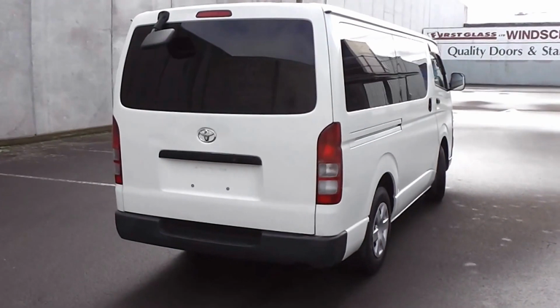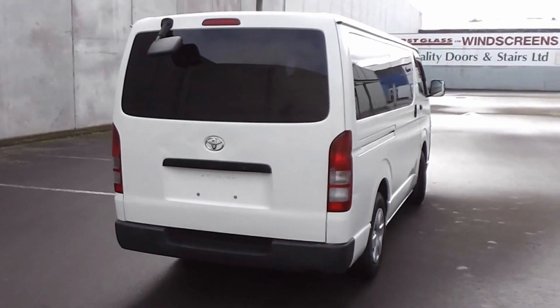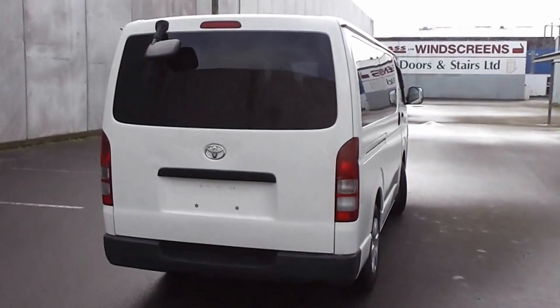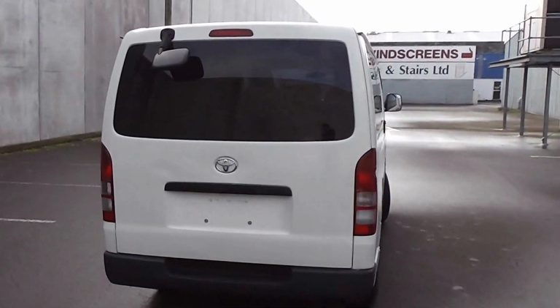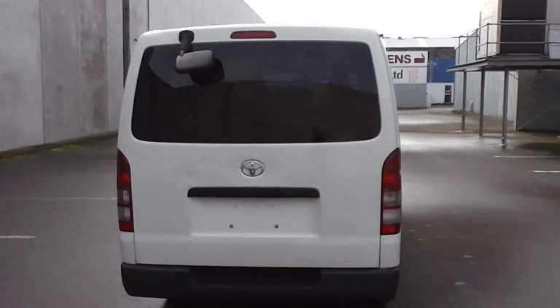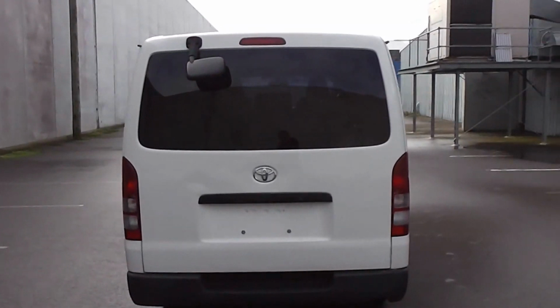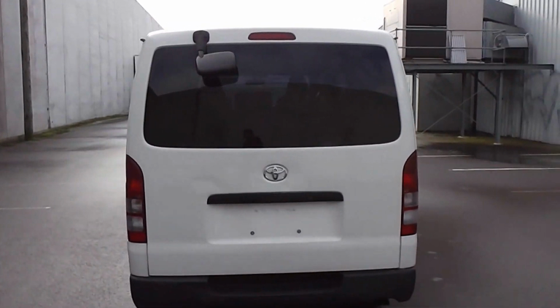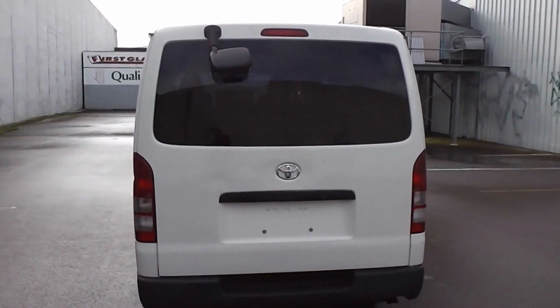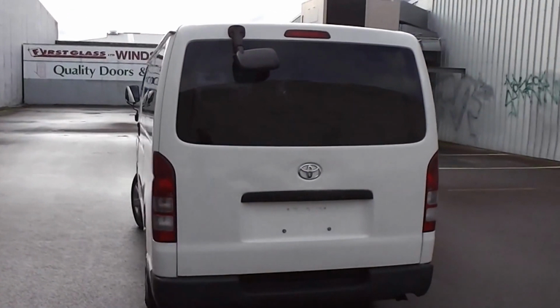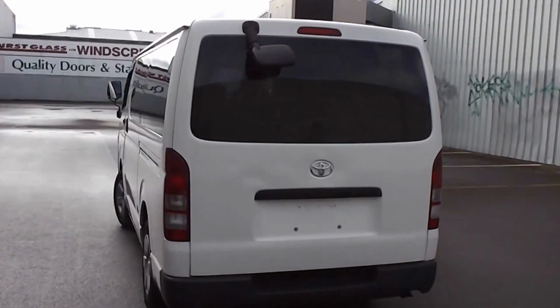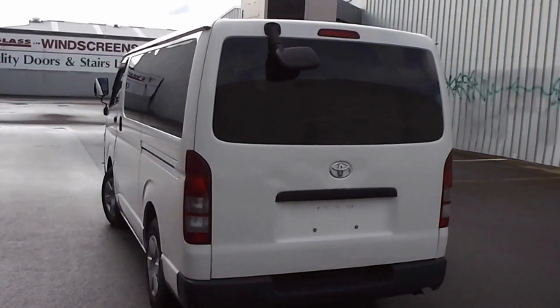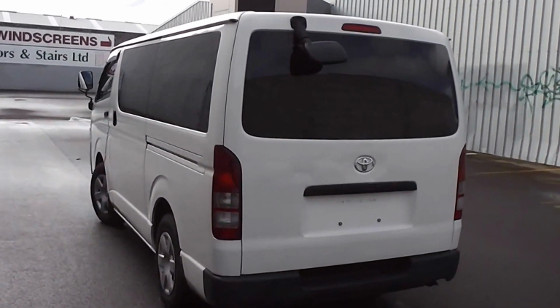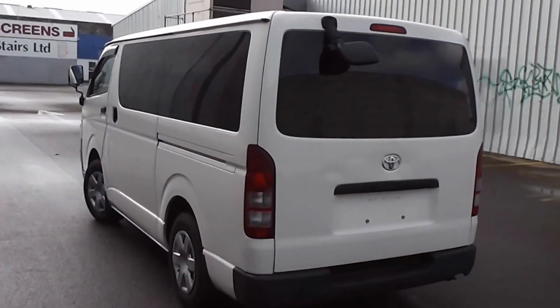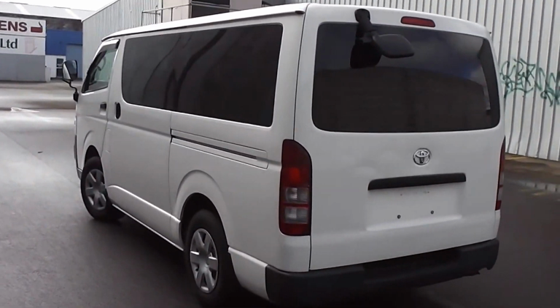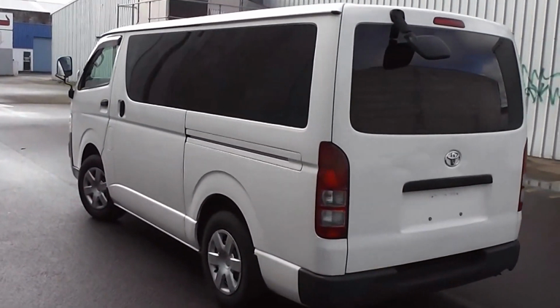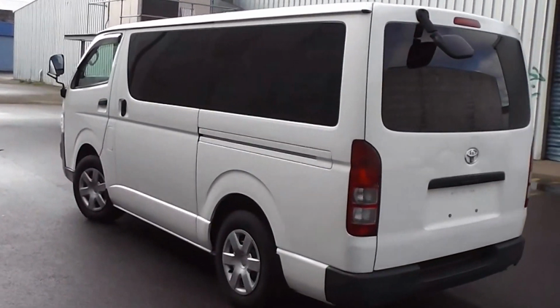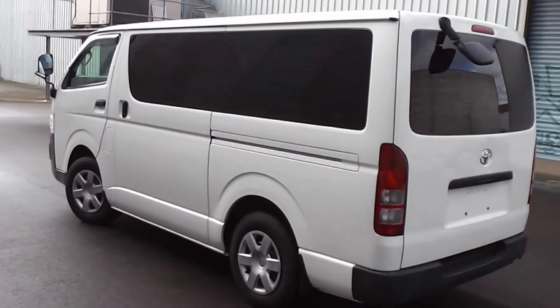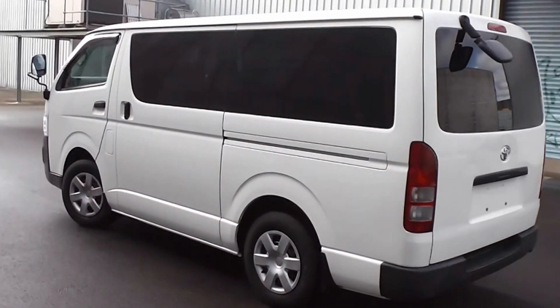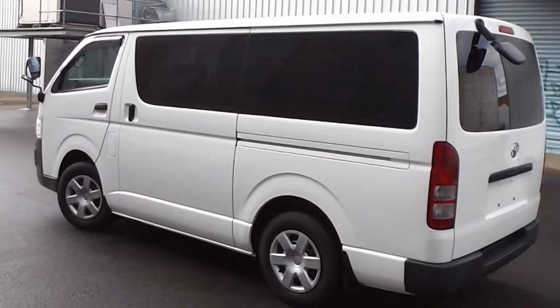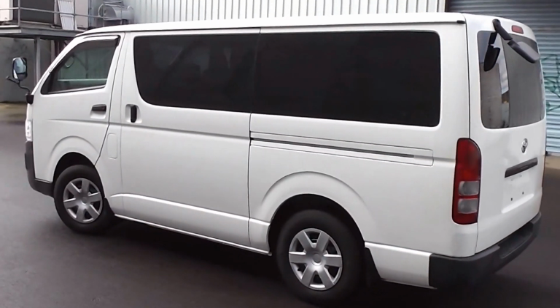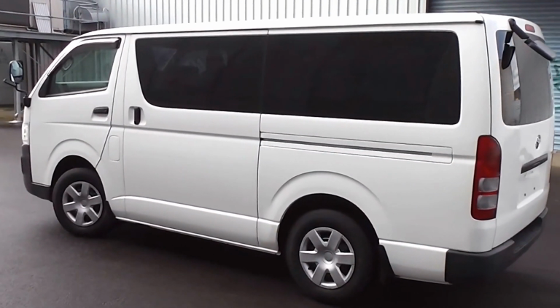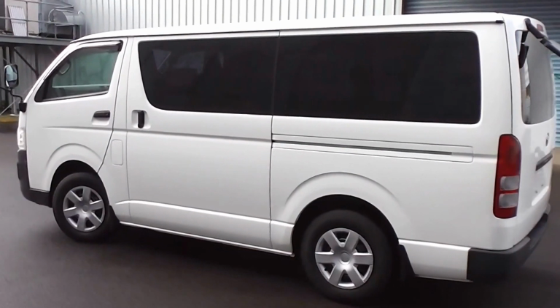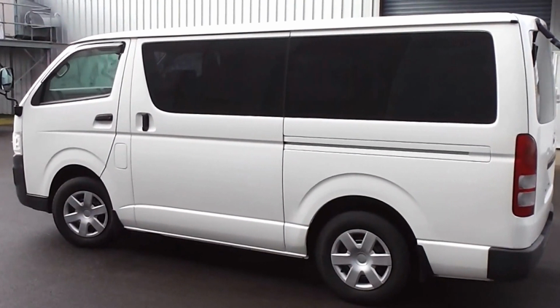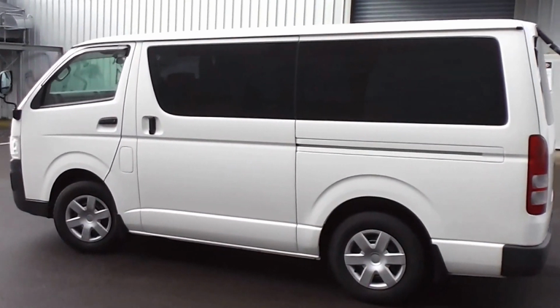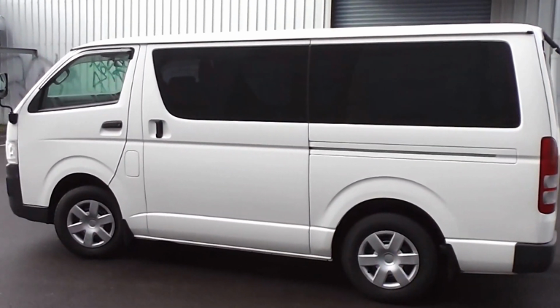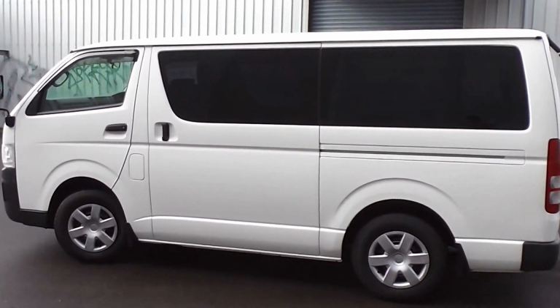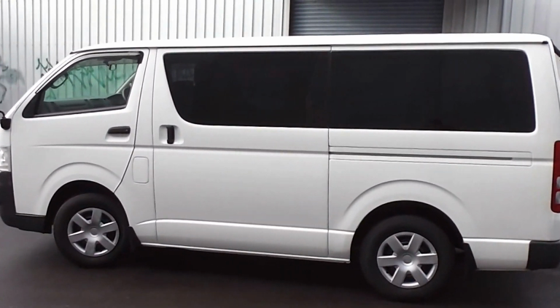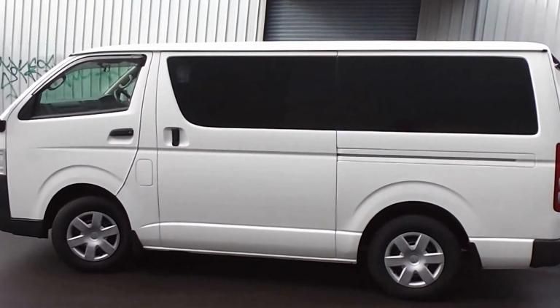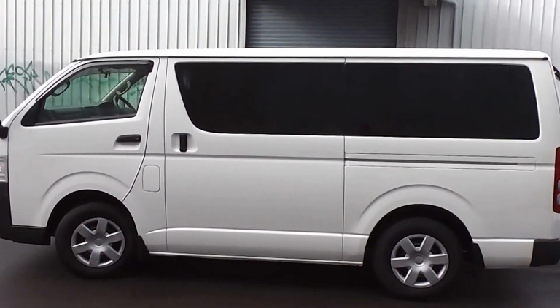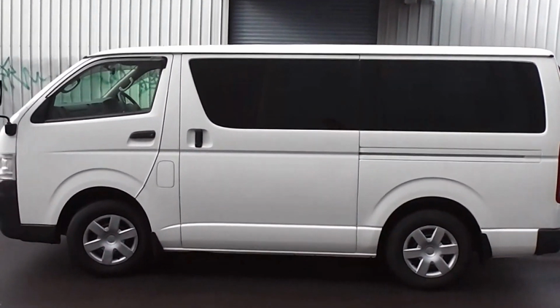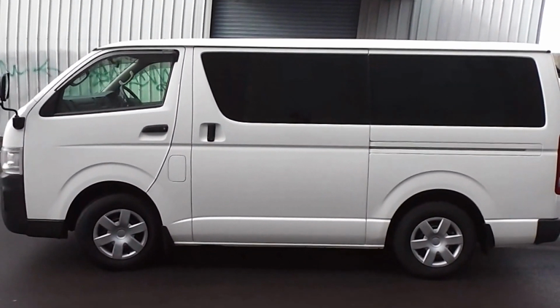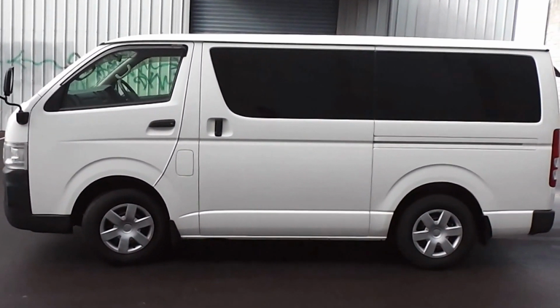It's powered by a 3.0L turbo diesel engine. This engine has an intercooler on the turbo and it's got the five-speed manual gearbox. Now the 3.0L diesel engine has a cam belt, and the cam belt on this van has been changed in Japan at 94,000 kilometers.